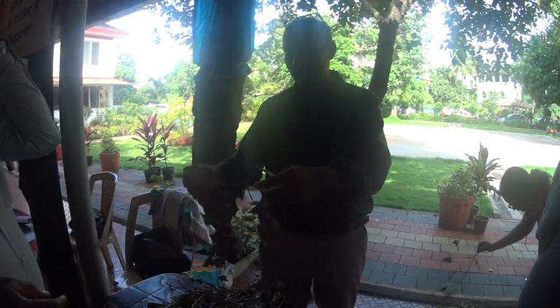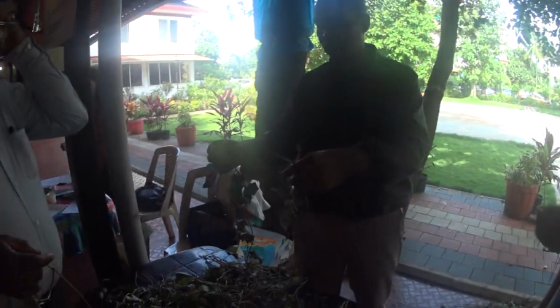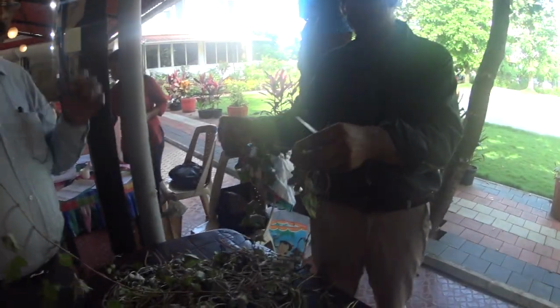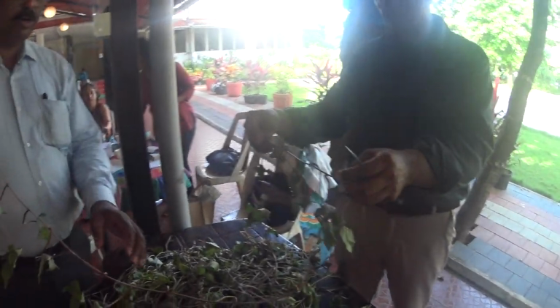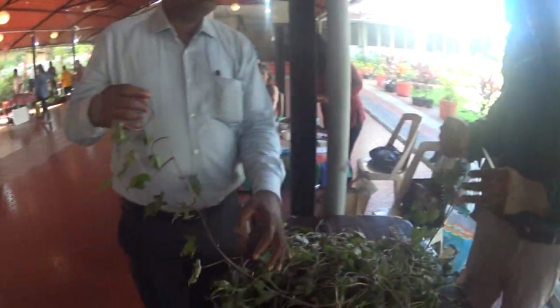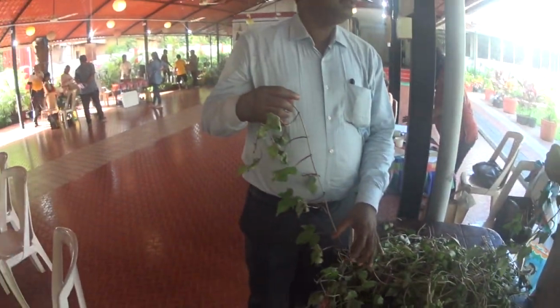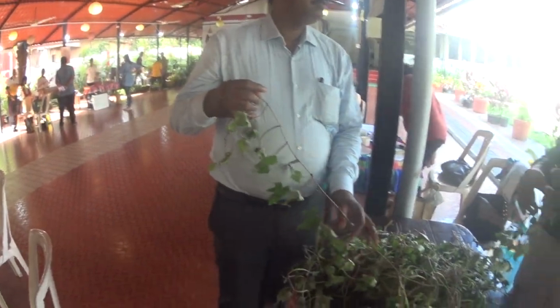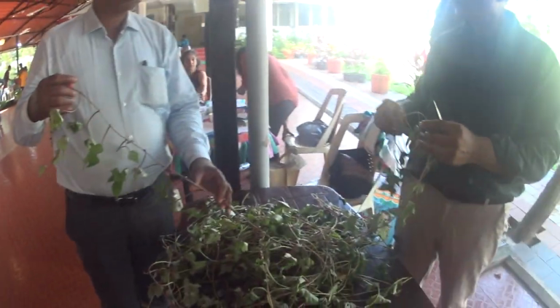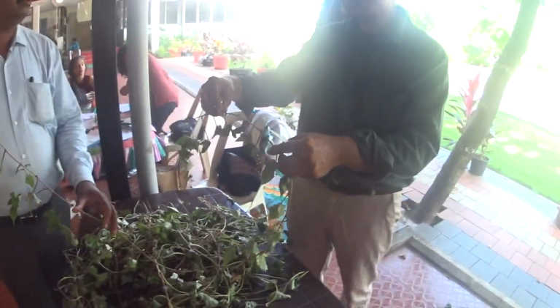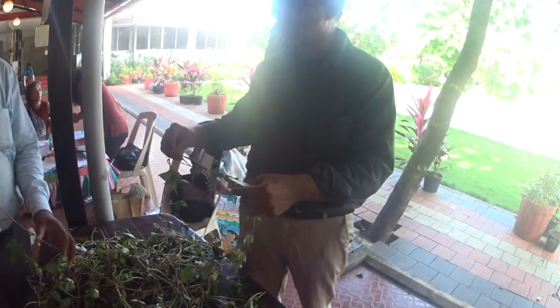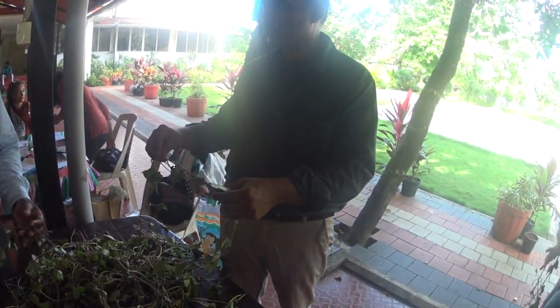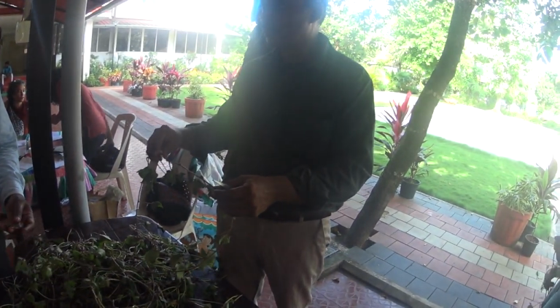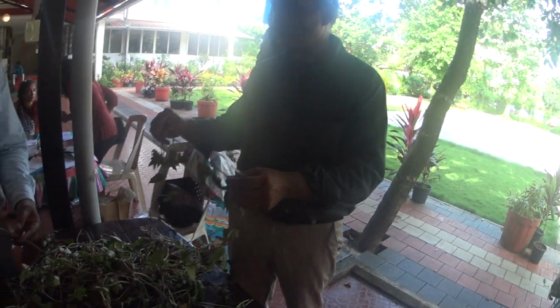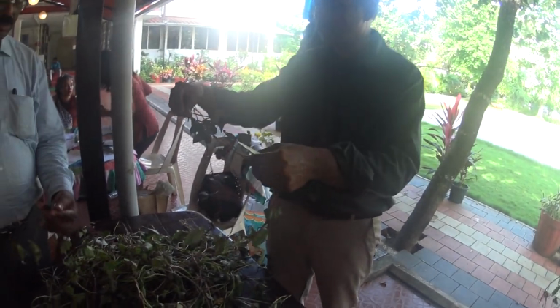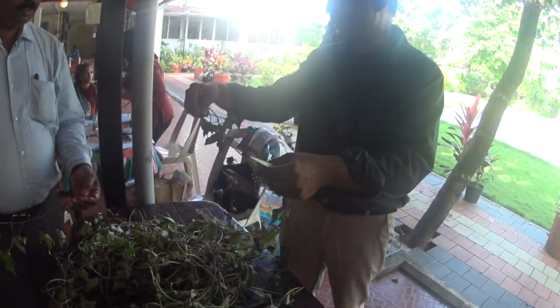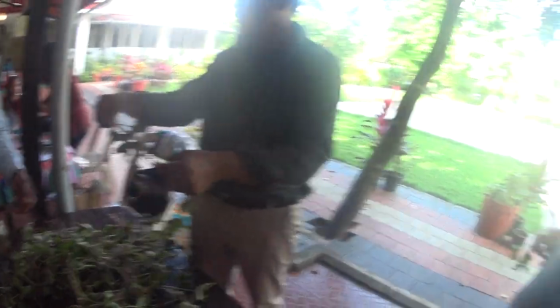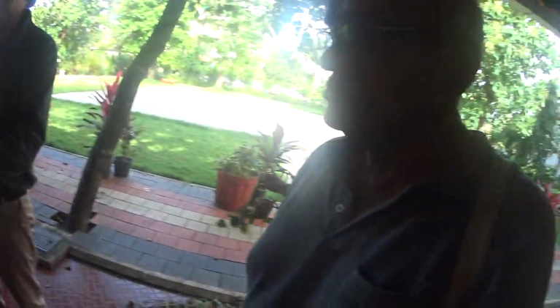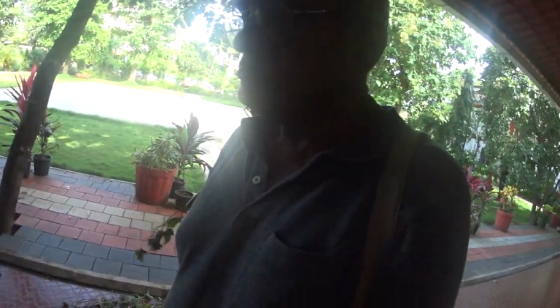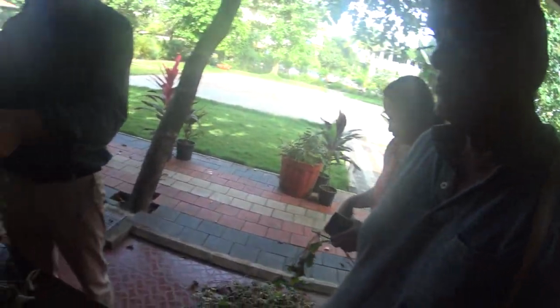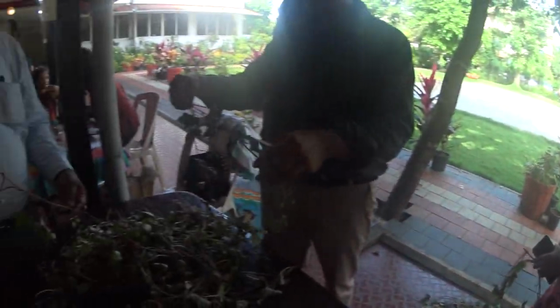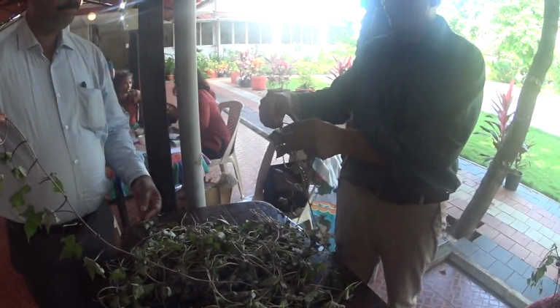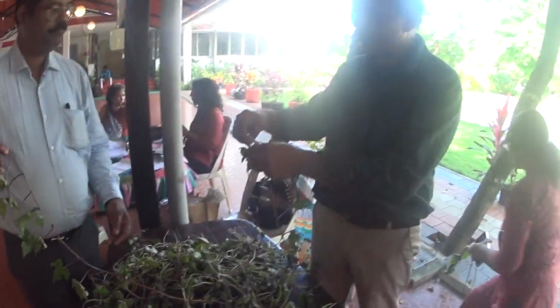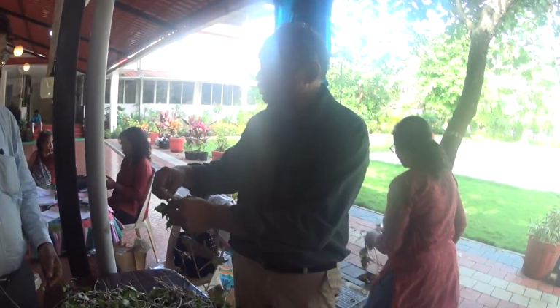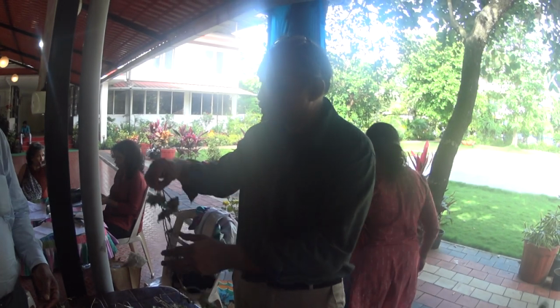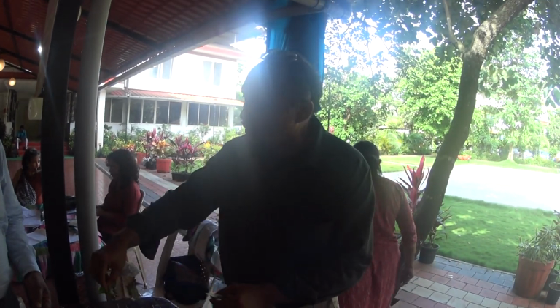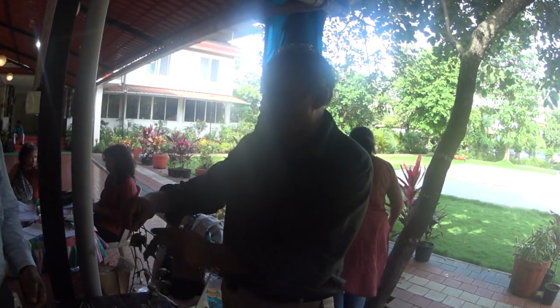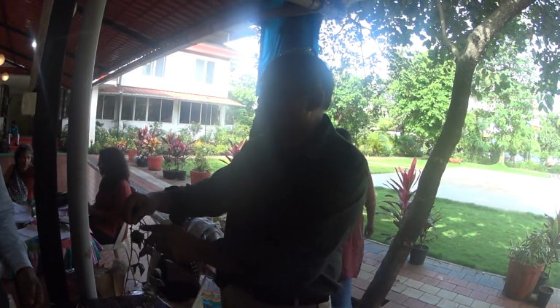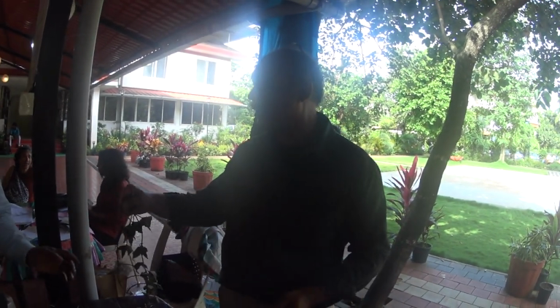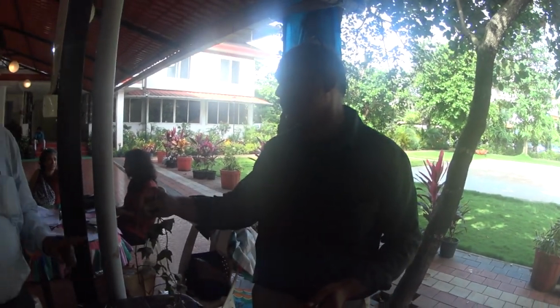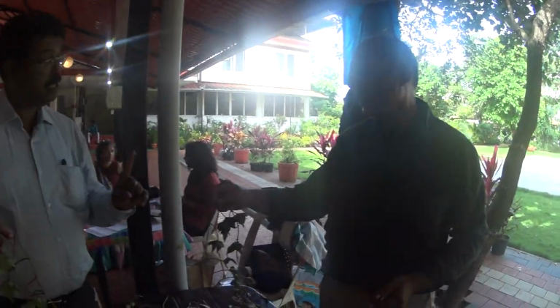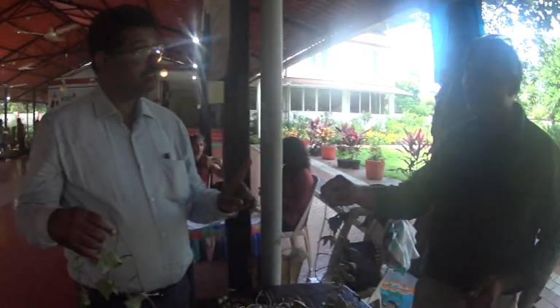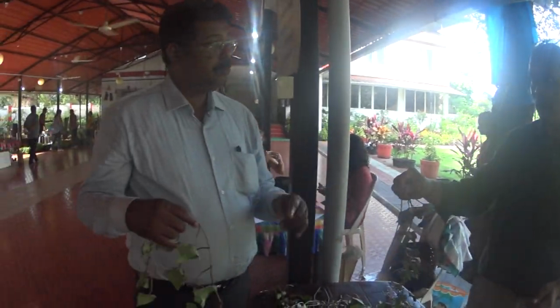The roots are not there. You put it in the water and it will get the roots. Otherwise, even if it is without roots, you put it in the mud and this node will get a single root. Single root.